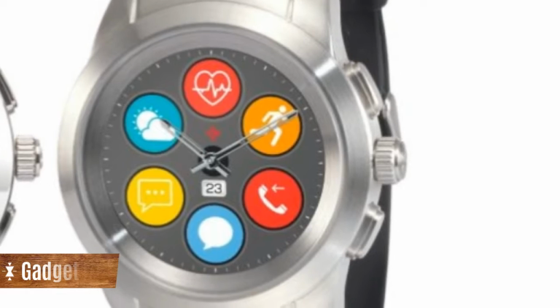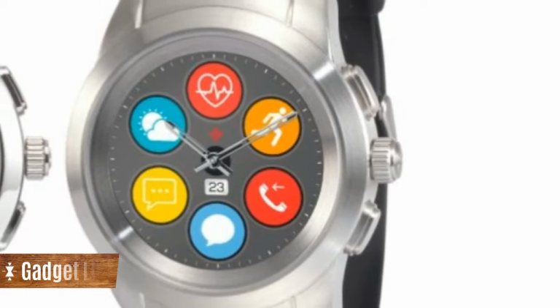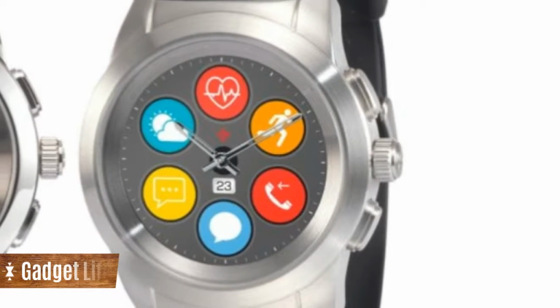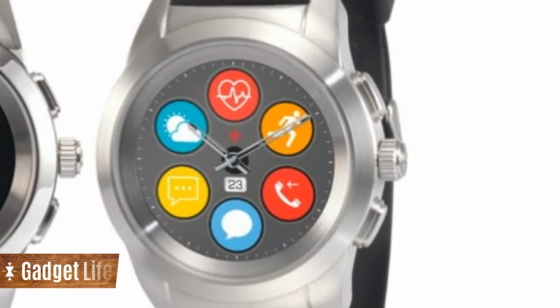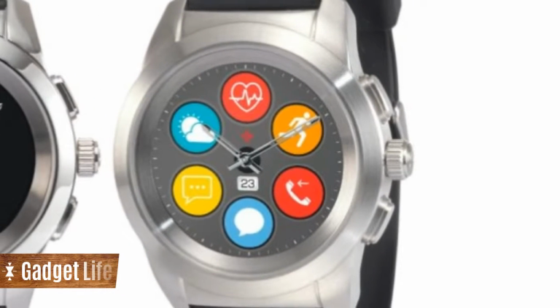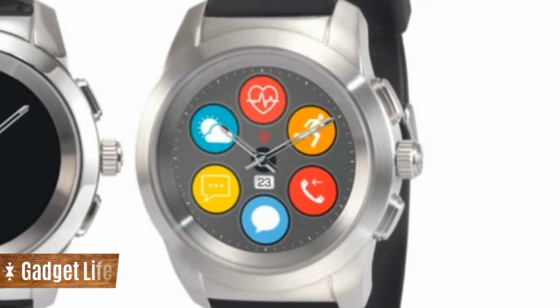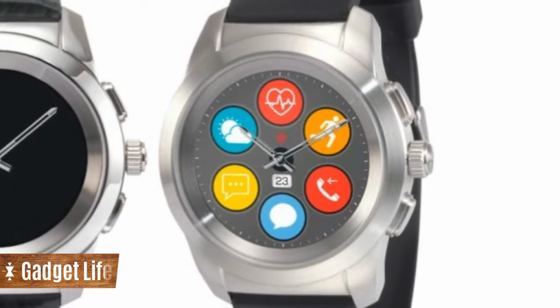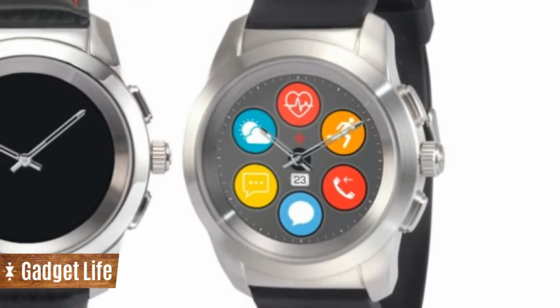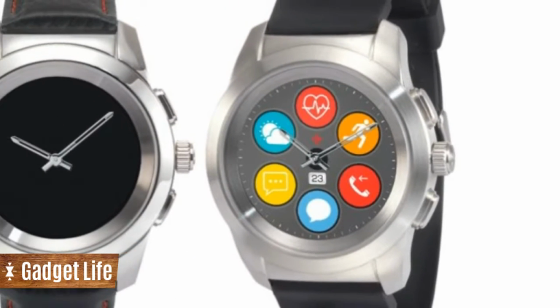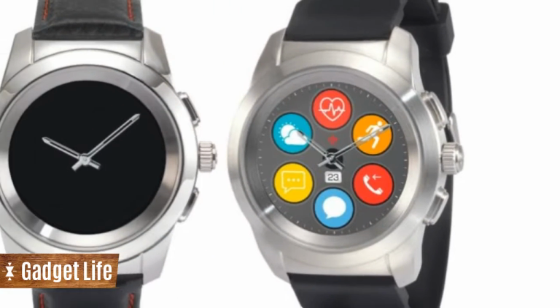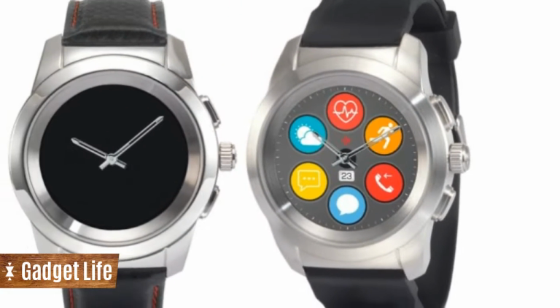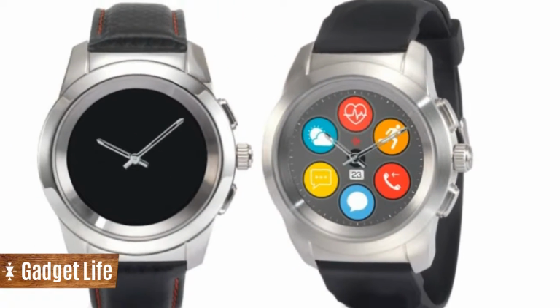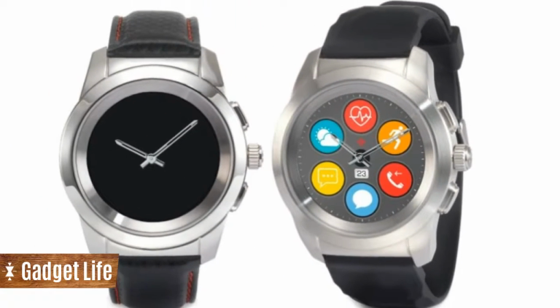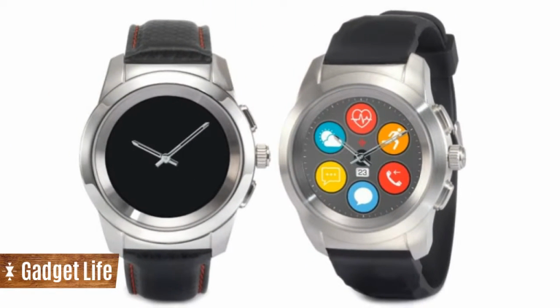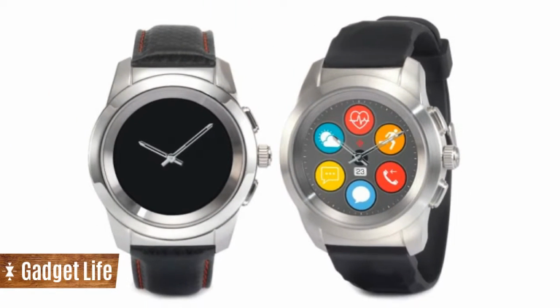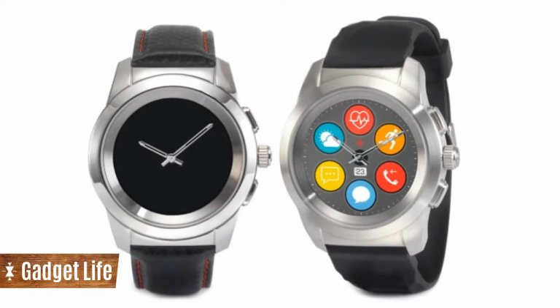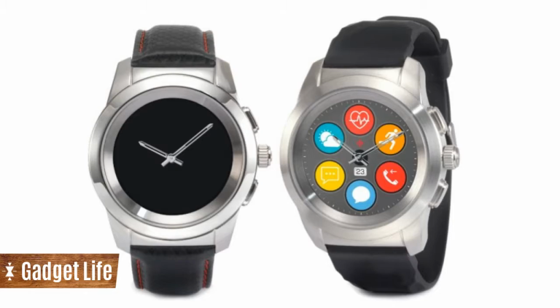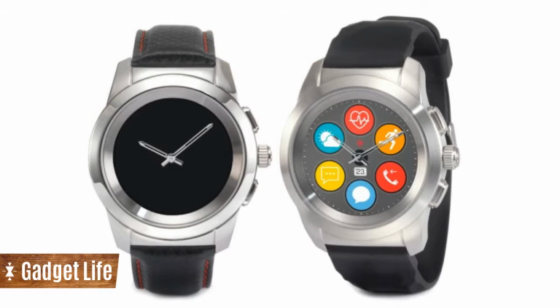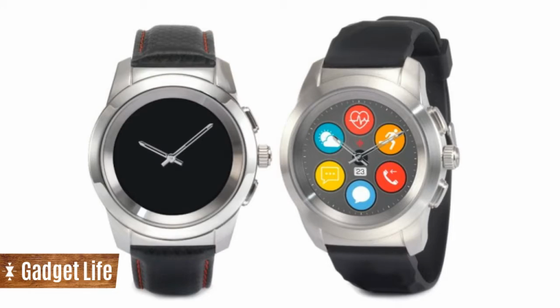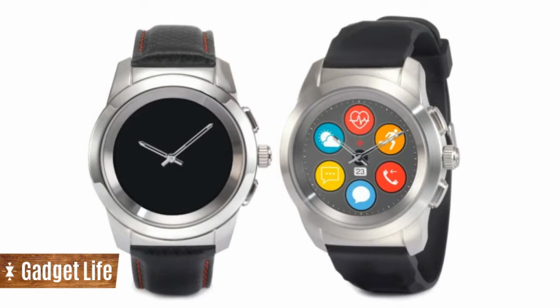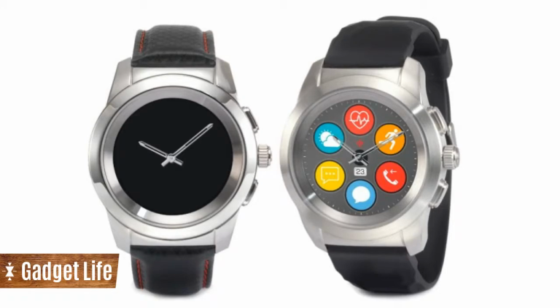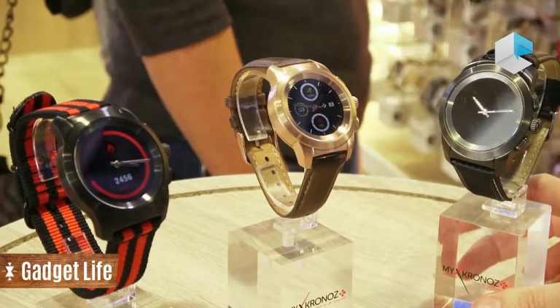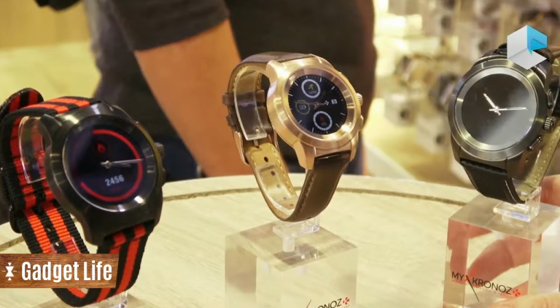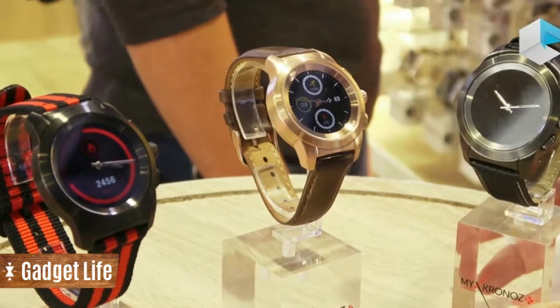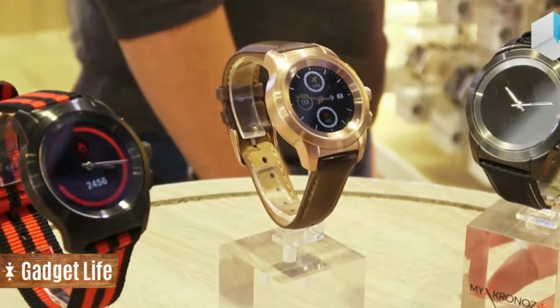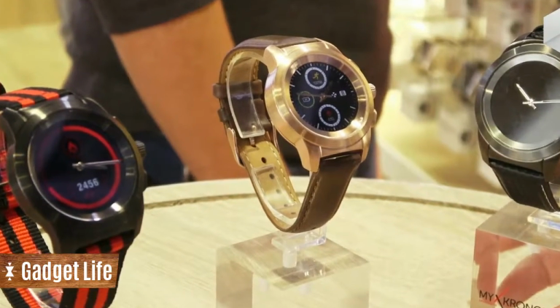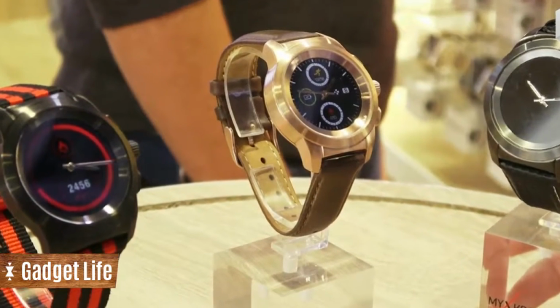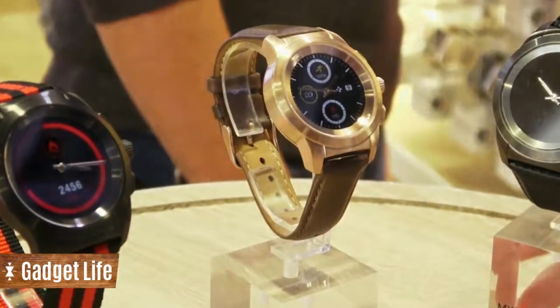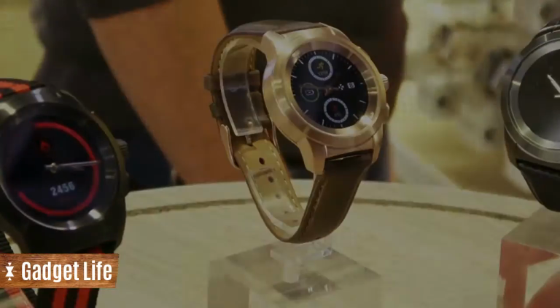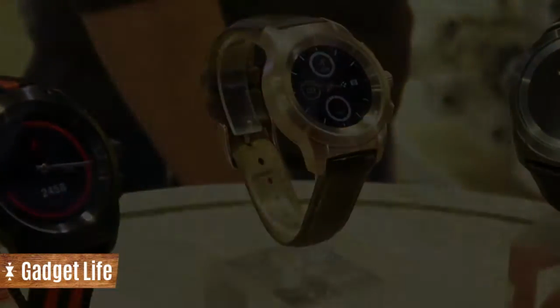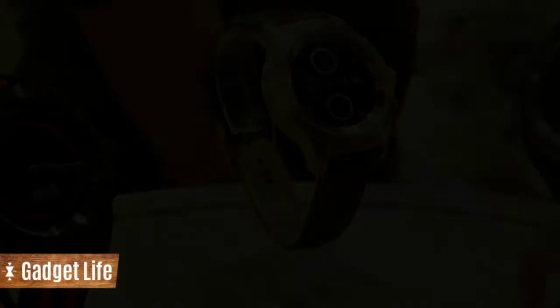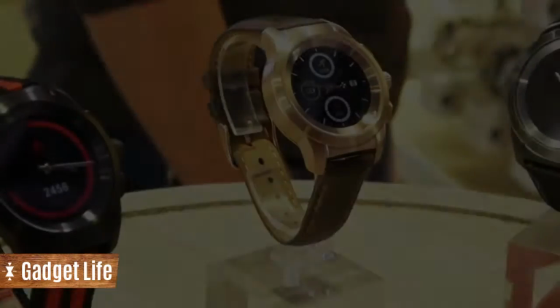Blending smartwatch with good ol' analog watch stylings has never been easy for manufacturers, but MyKronoz might be the first to nail it.